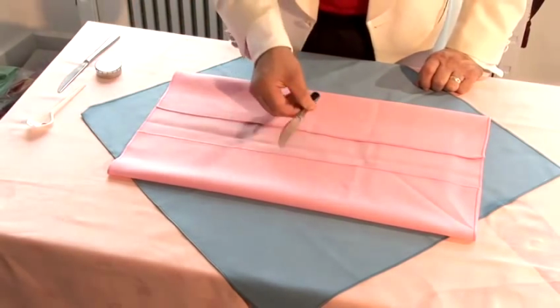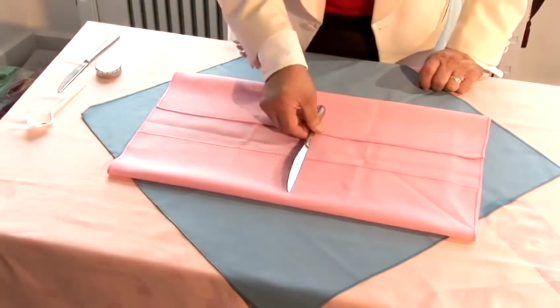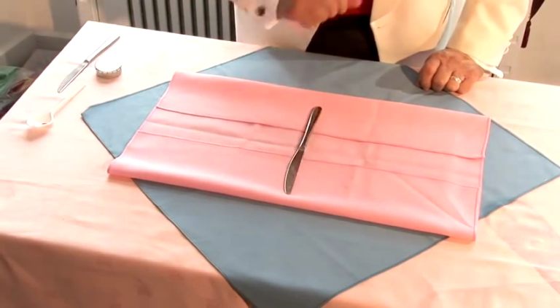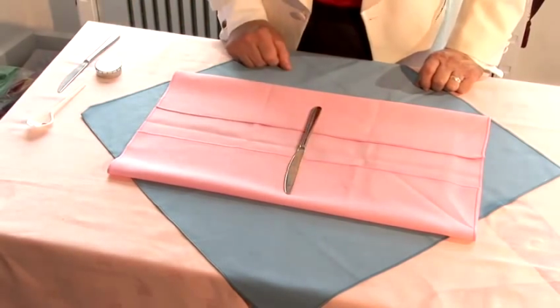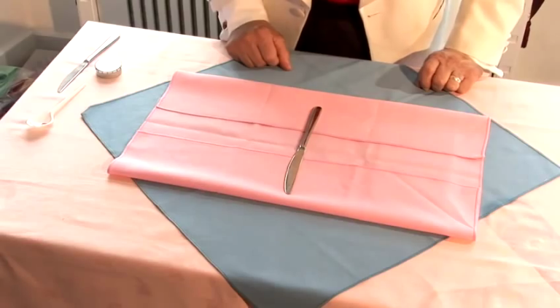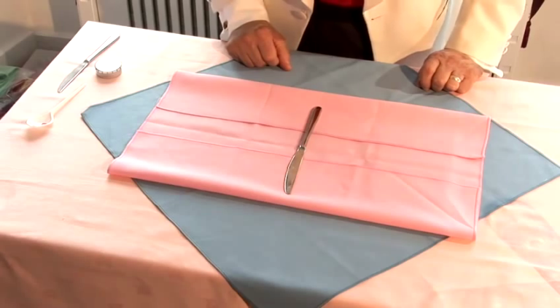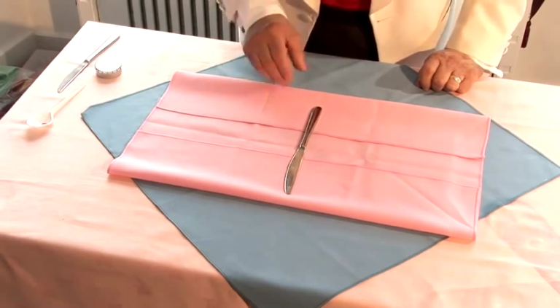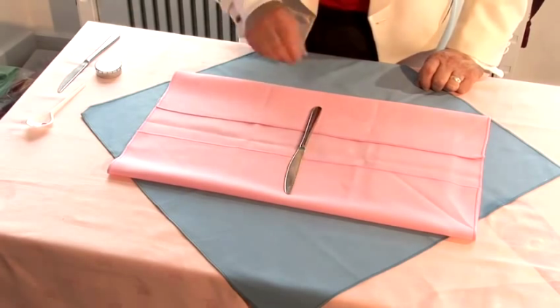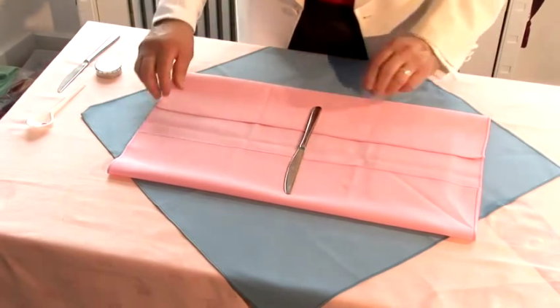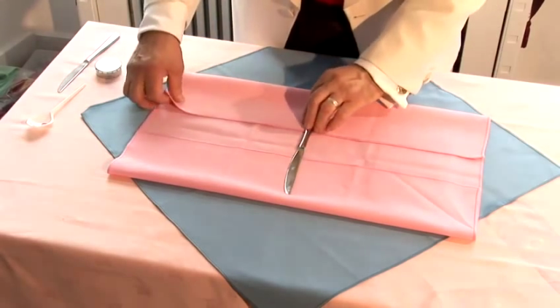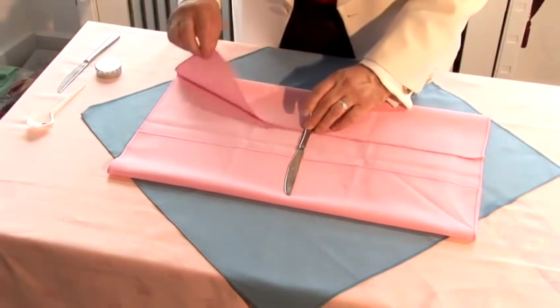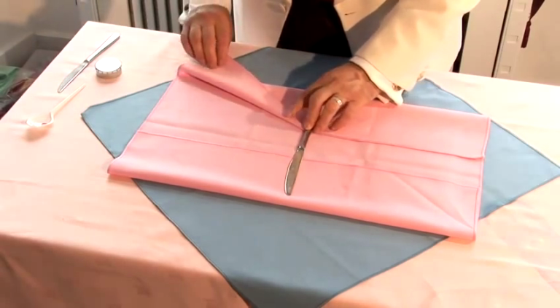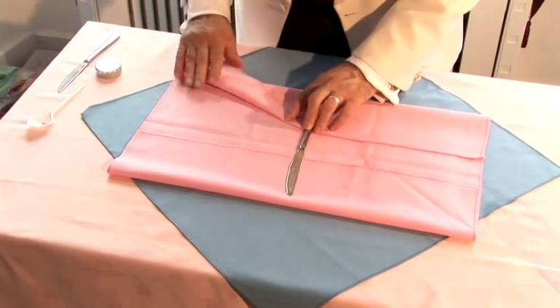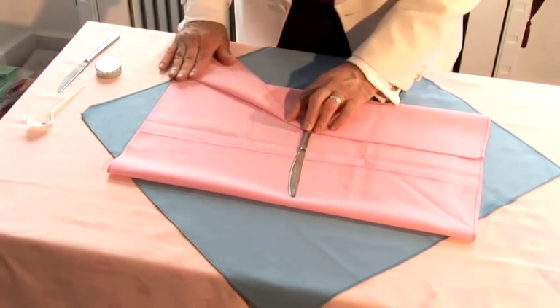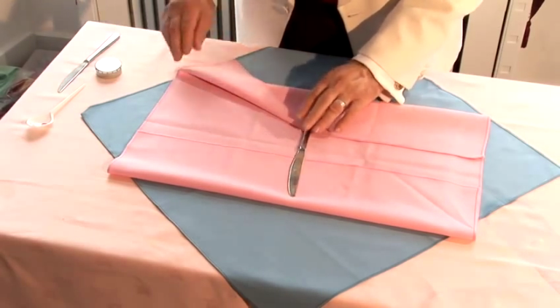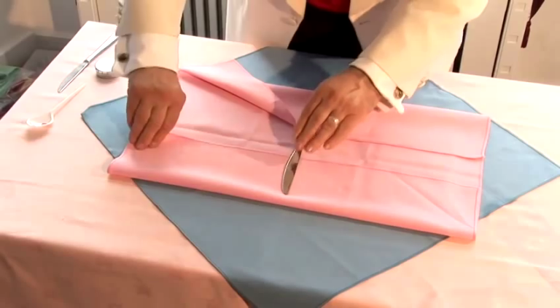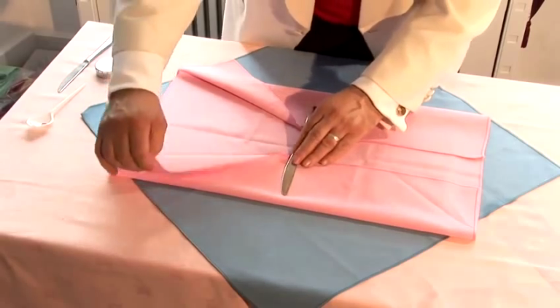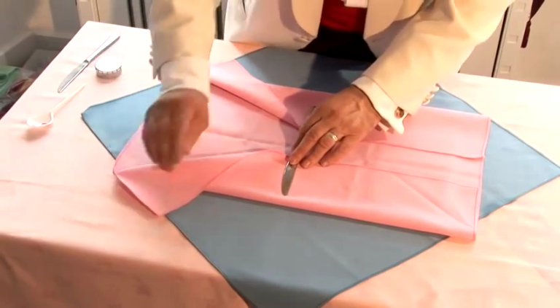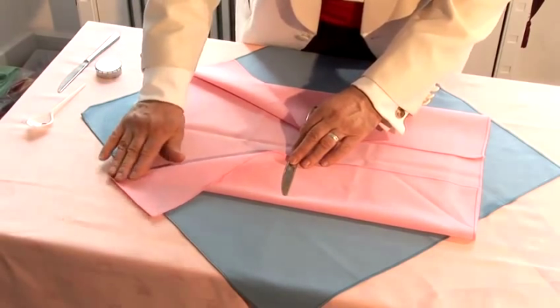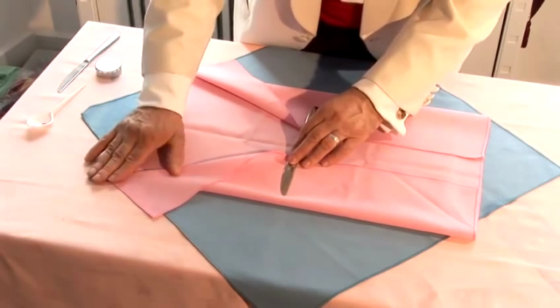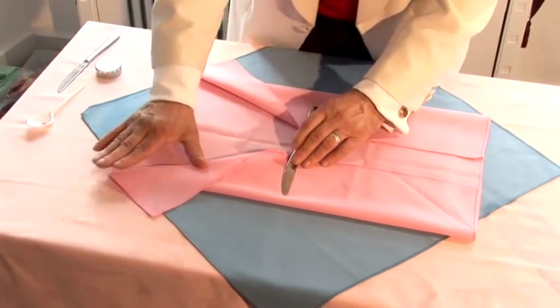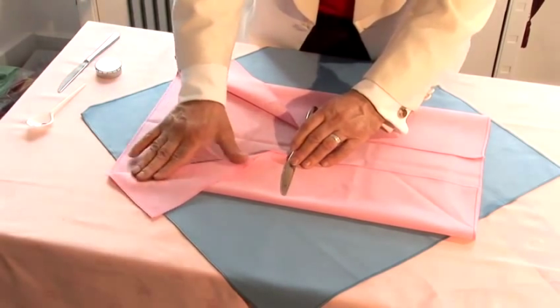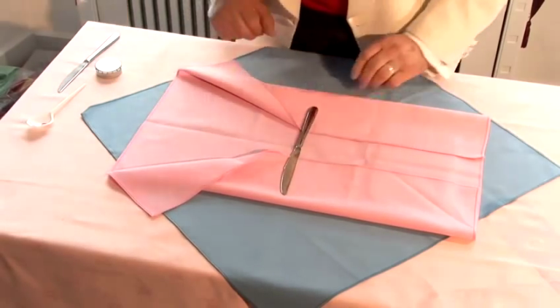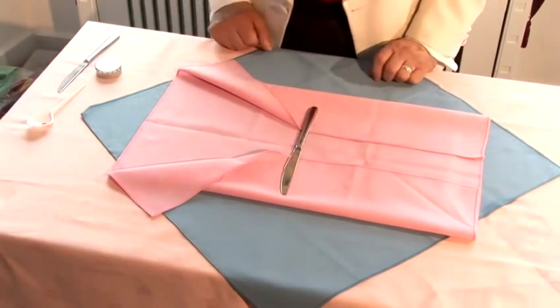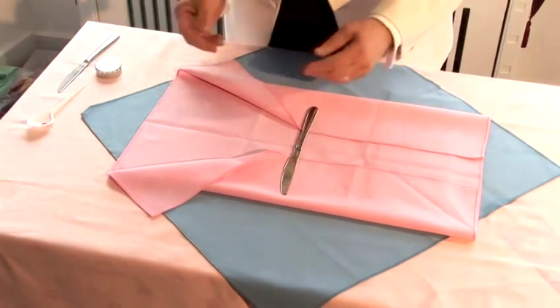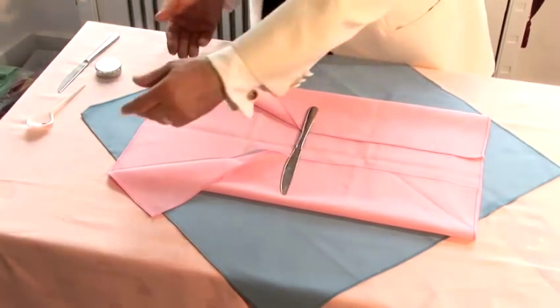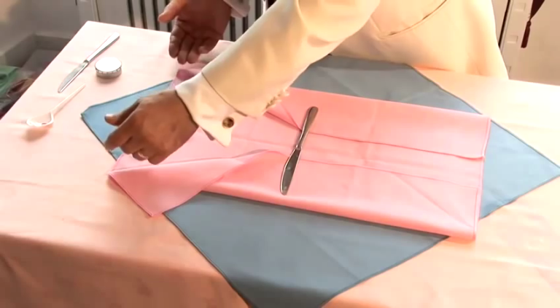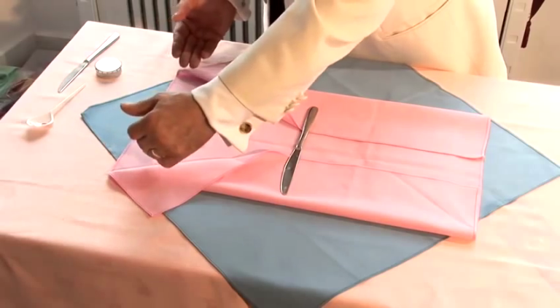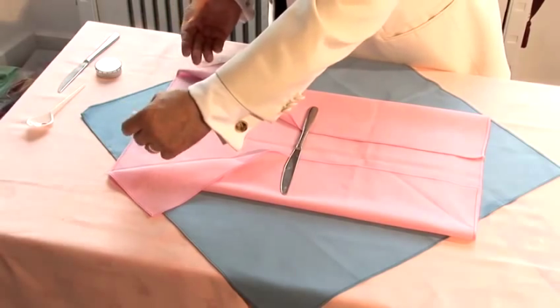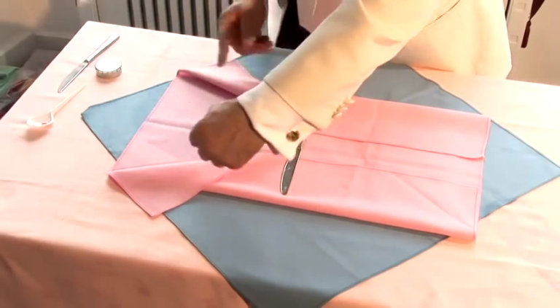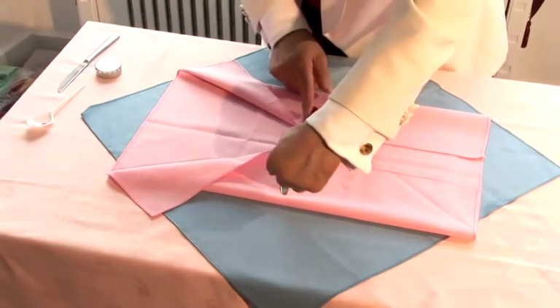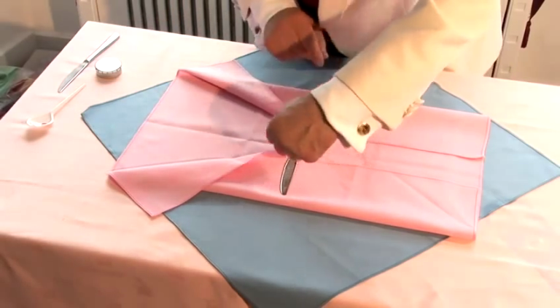You put a knife into the centre, and you open this section this way and a section that way. Now you roll it, each one, to come towards the centre.